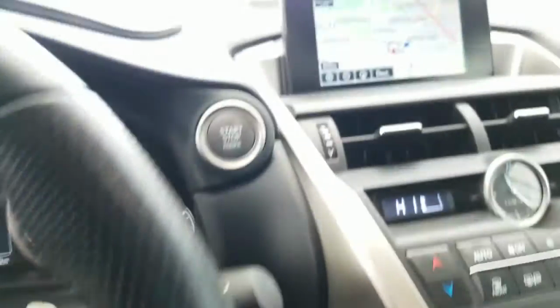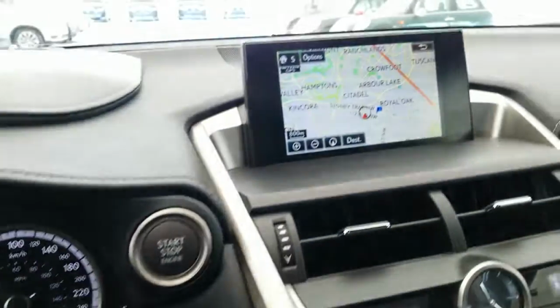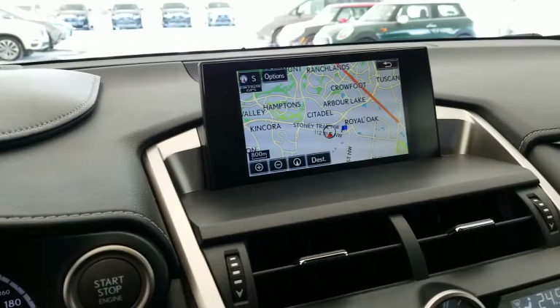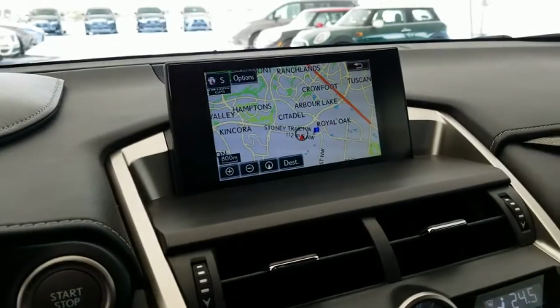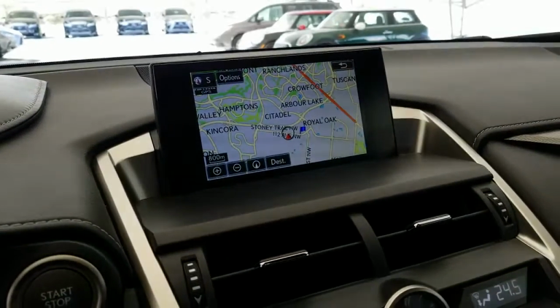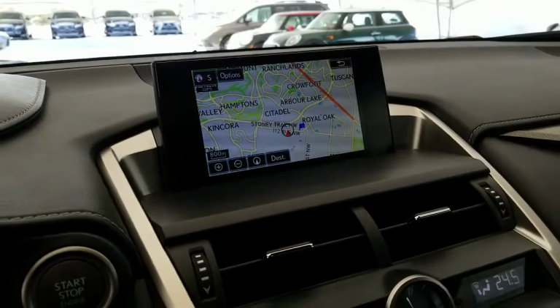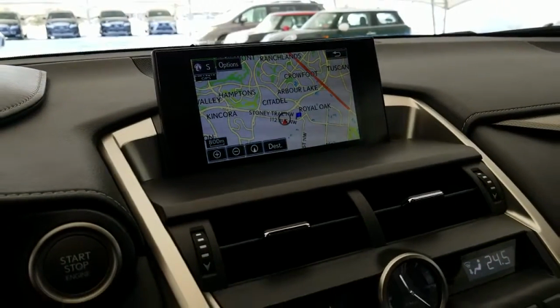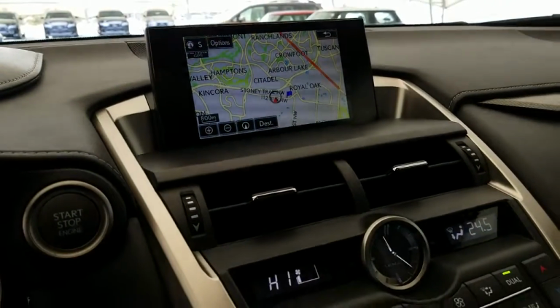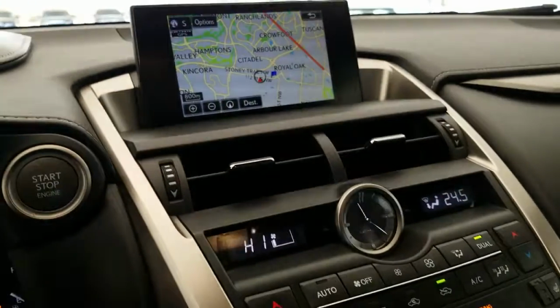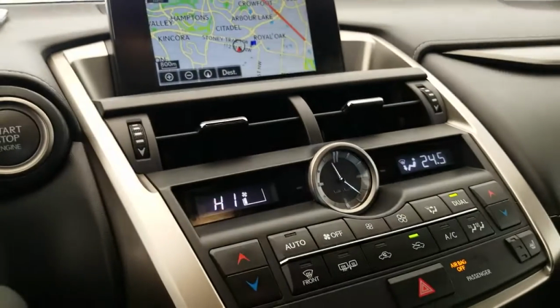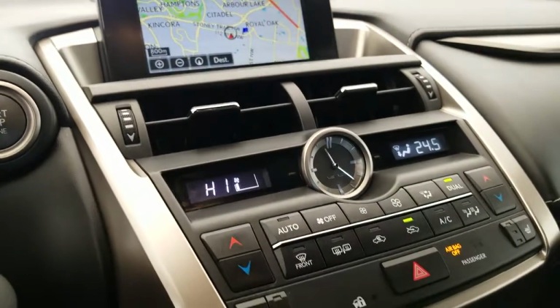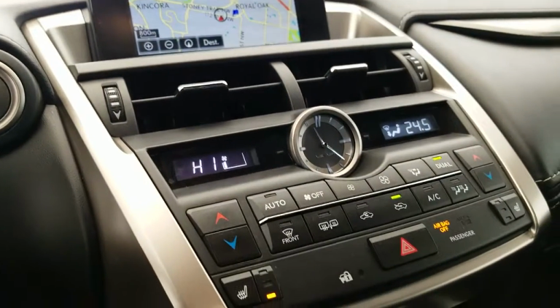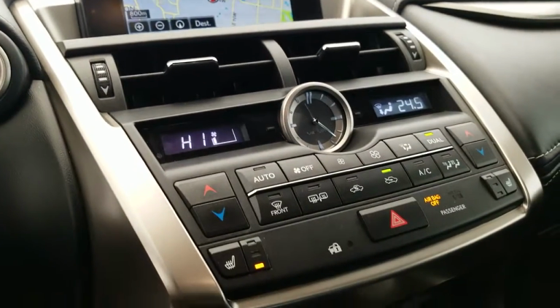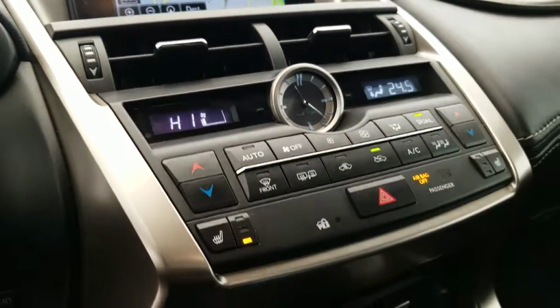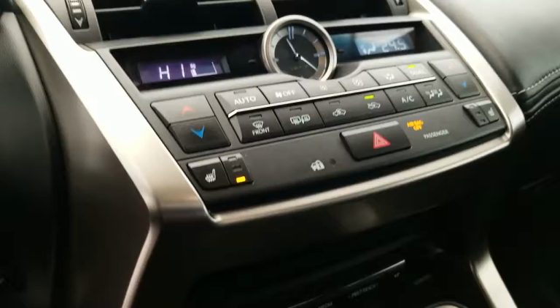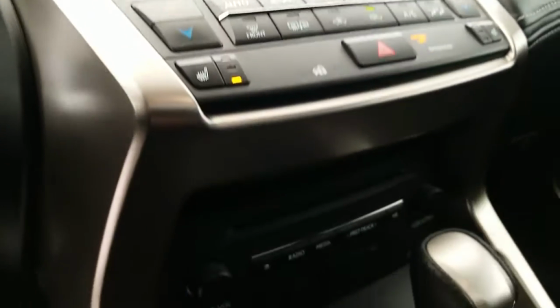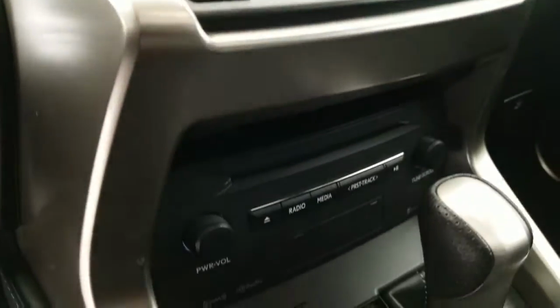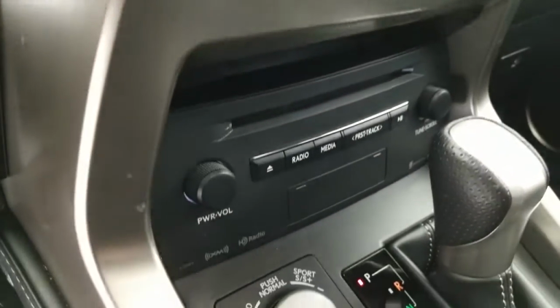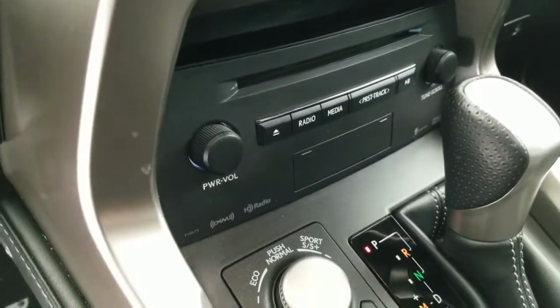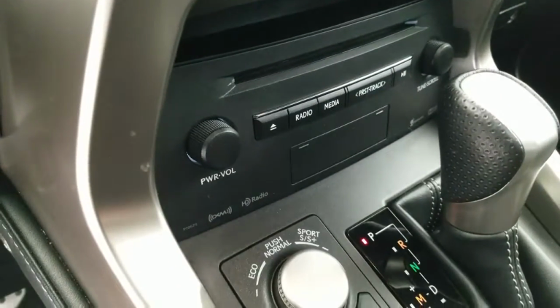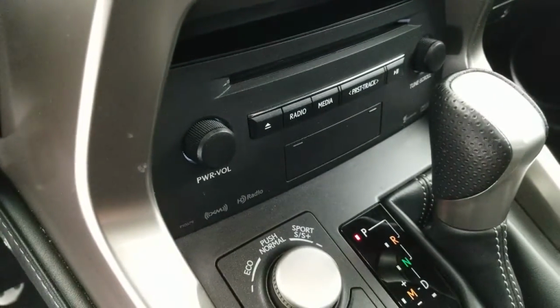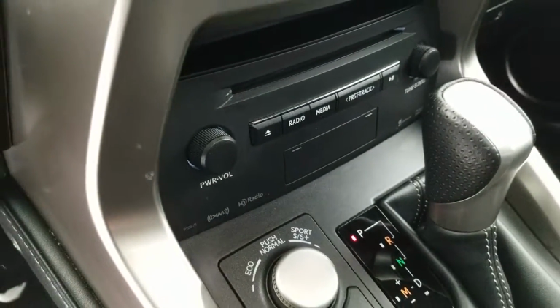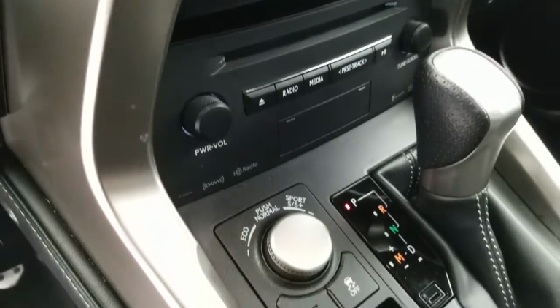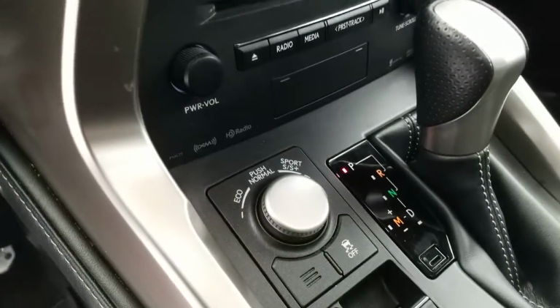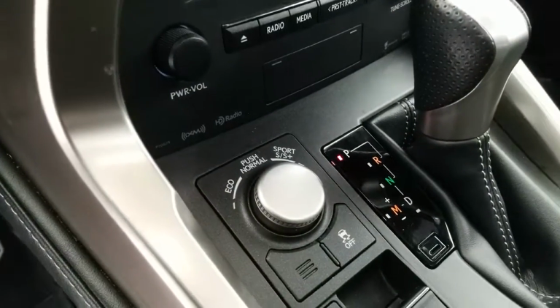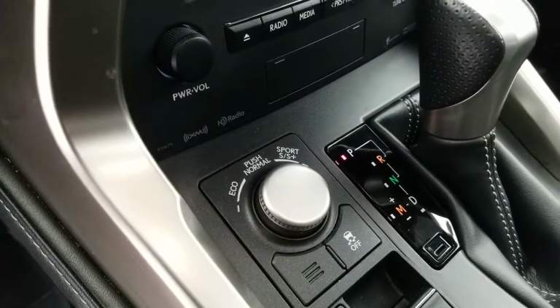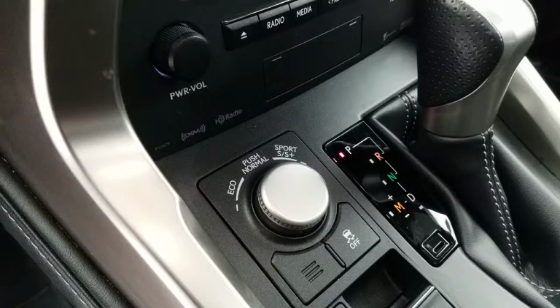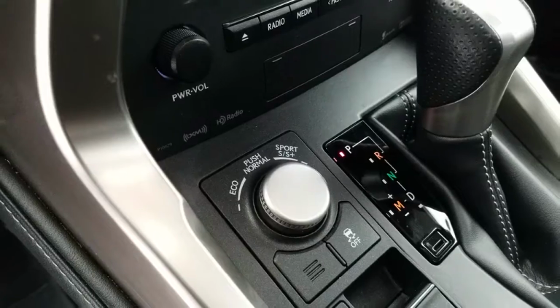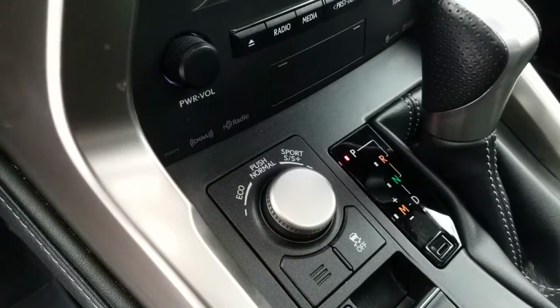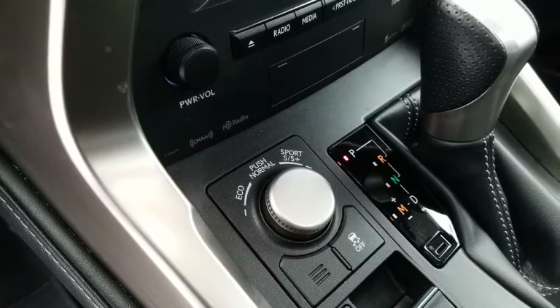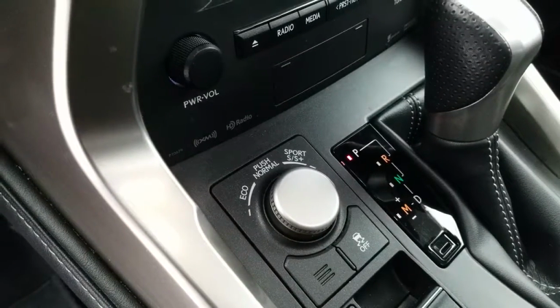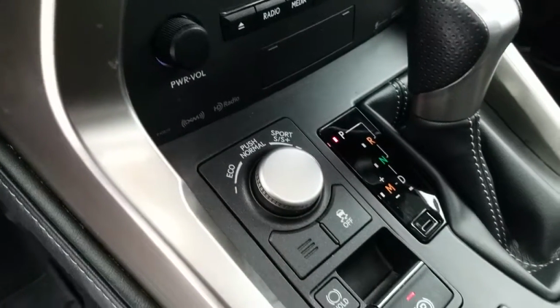Multimedia display with navigation and the integrated backup camera, dual zone climate control, heated front seats, a 10-speaker Lexus premium audio system, and drive mode select with Sport Plus which includes the adaptive variable suspension.